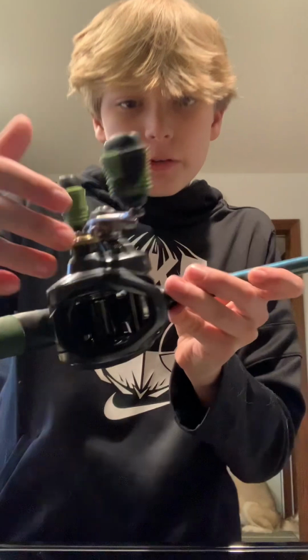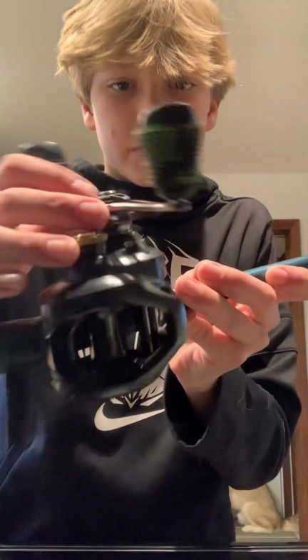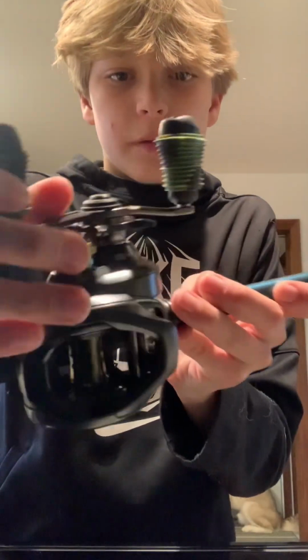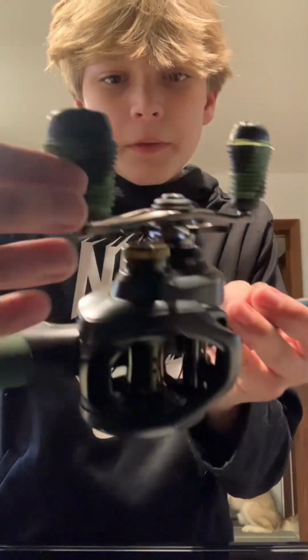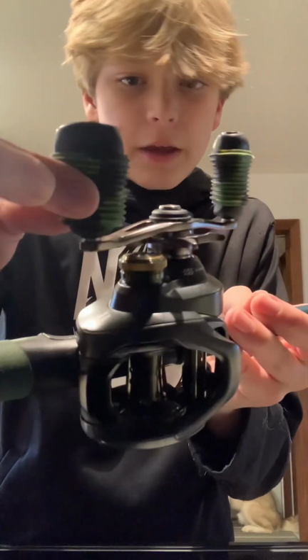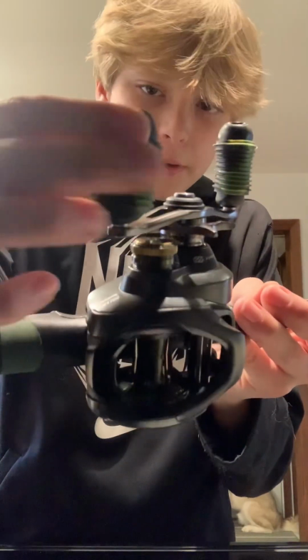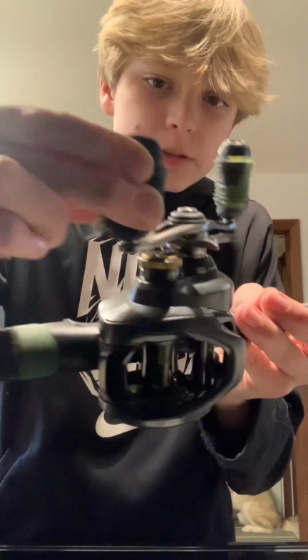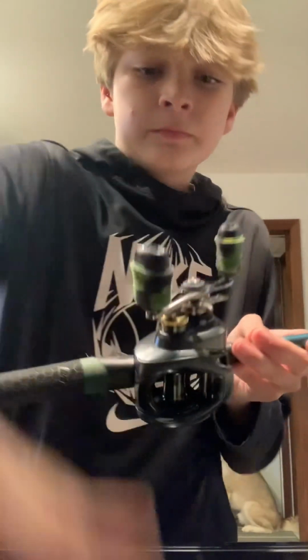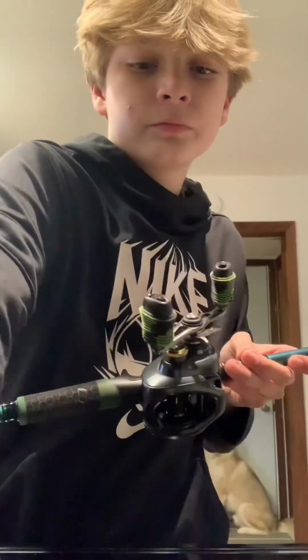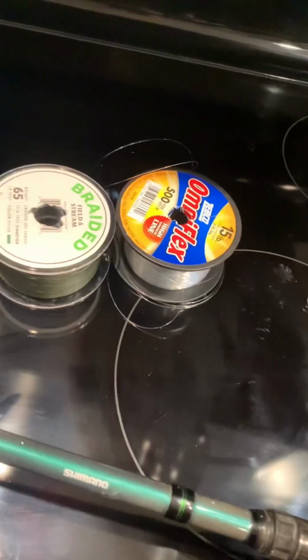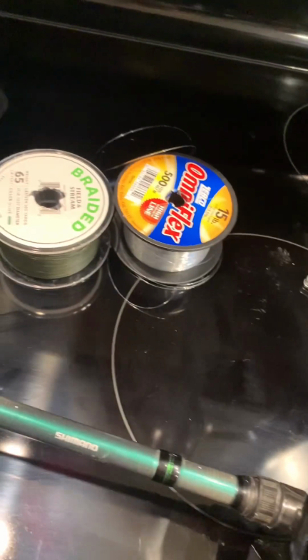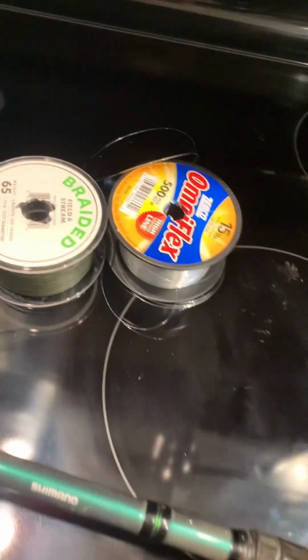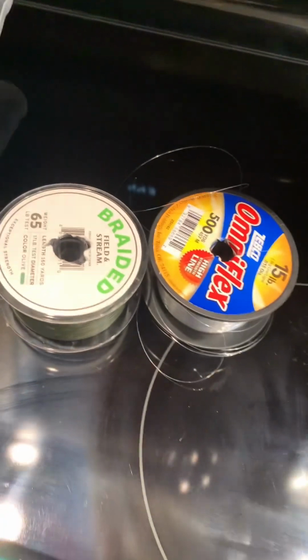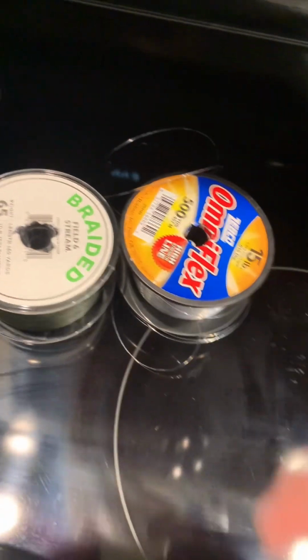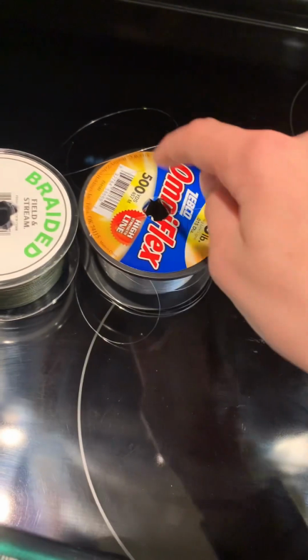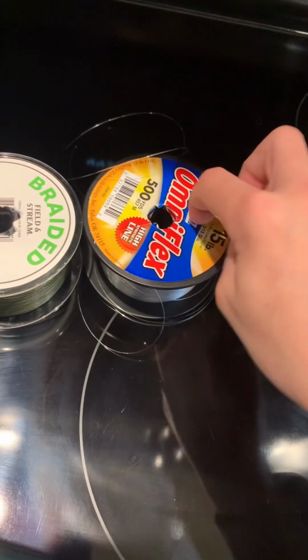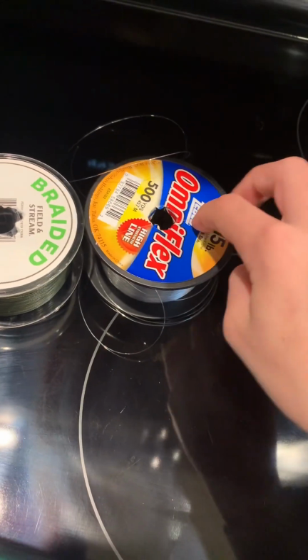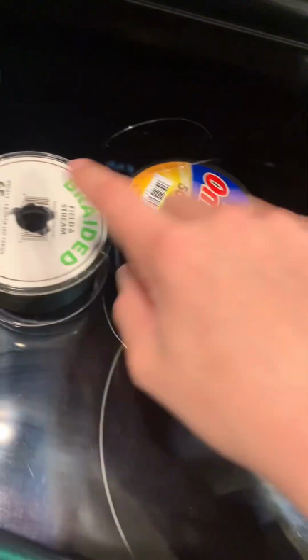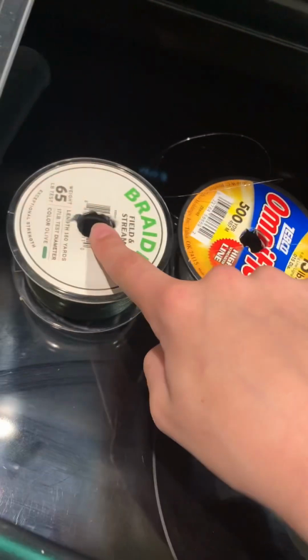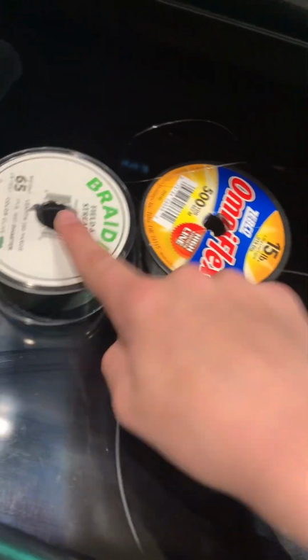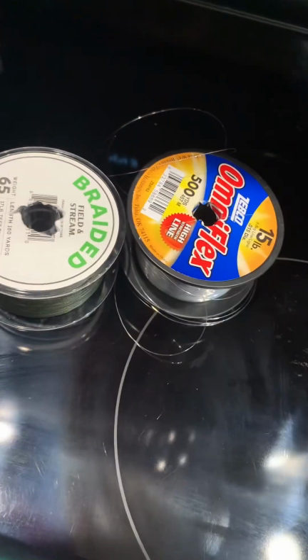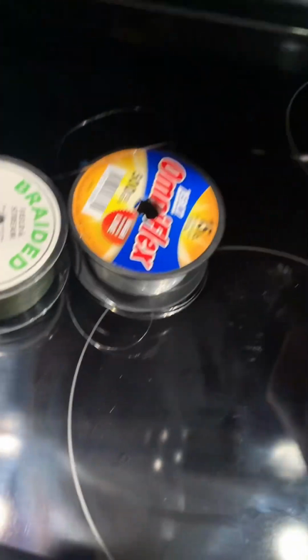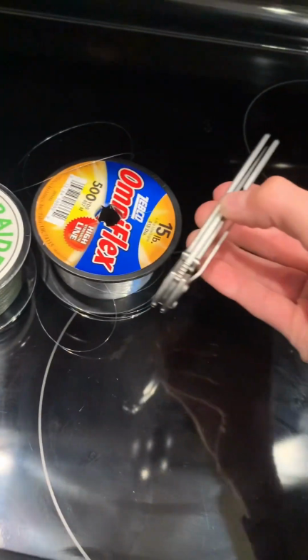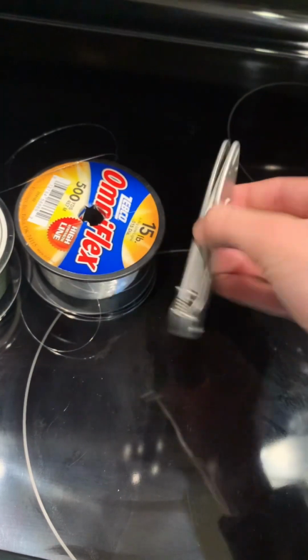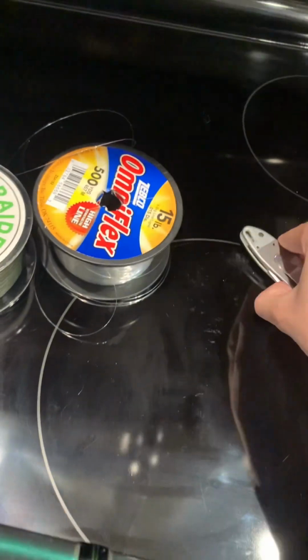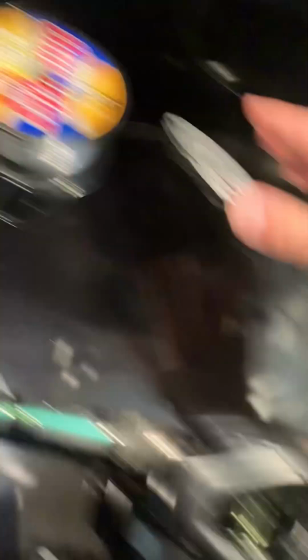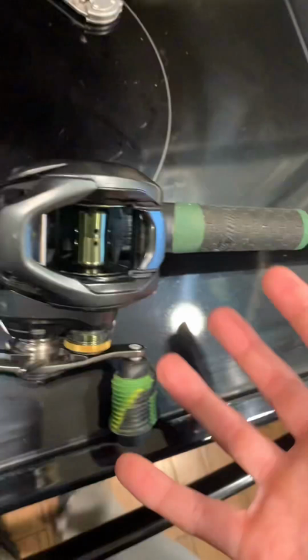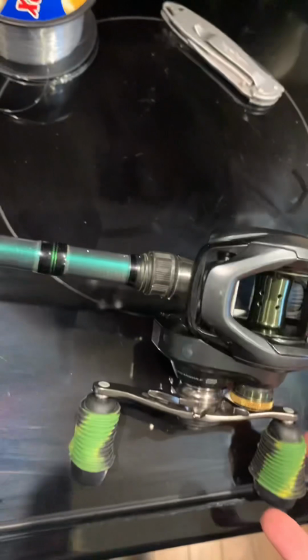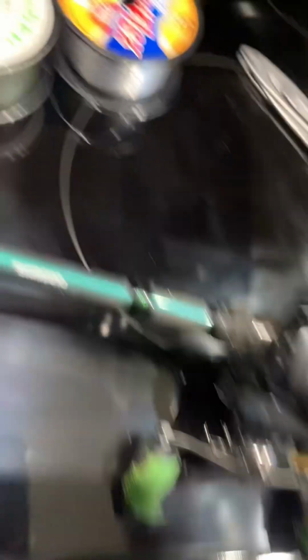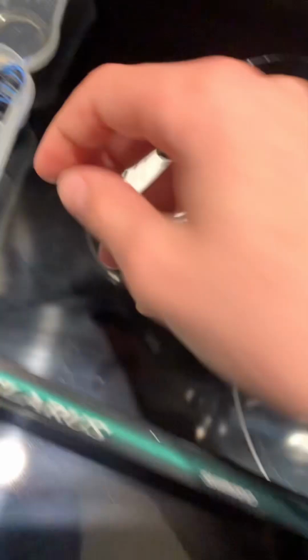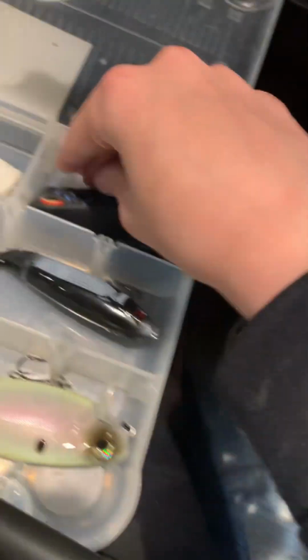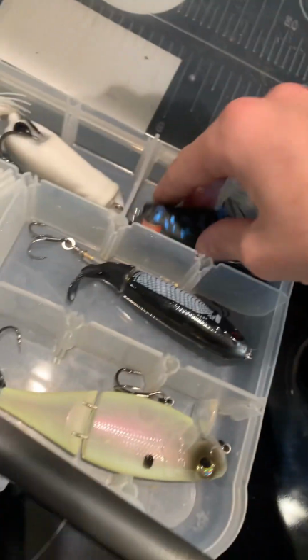For the setup I have some thumb grips. For setting this up you'll need some backing line for this braid not to slip, you'll need something to cut it with, you'll need your rod of course, and you'll need some lures.